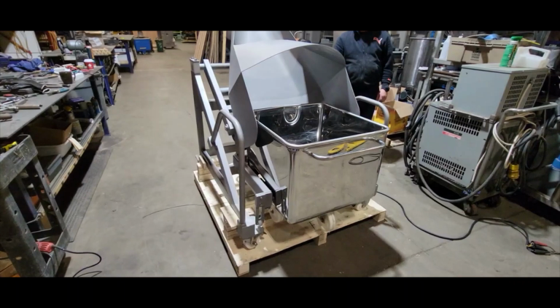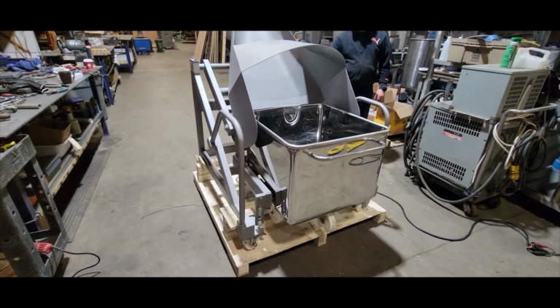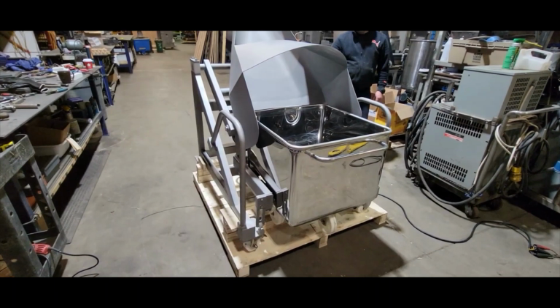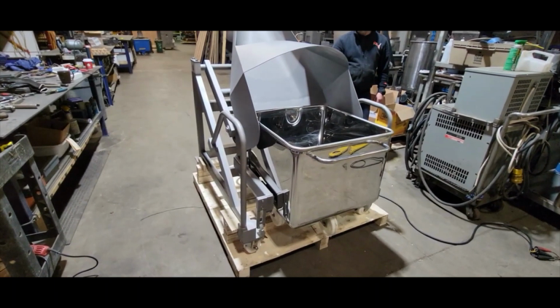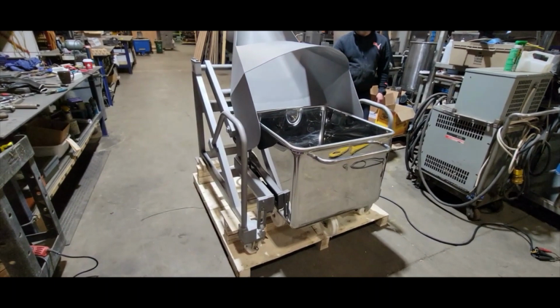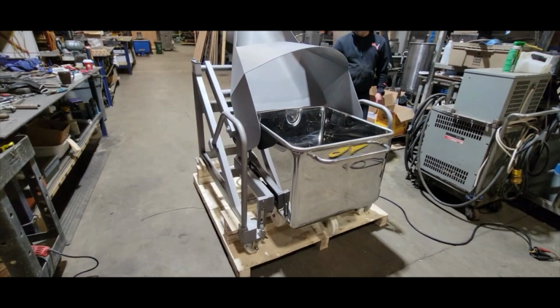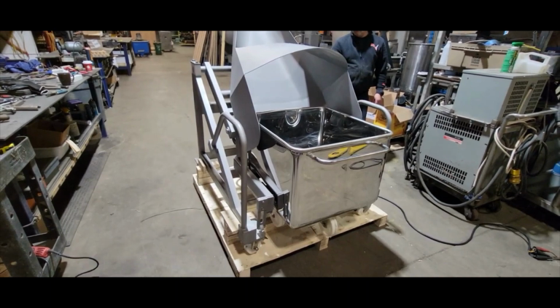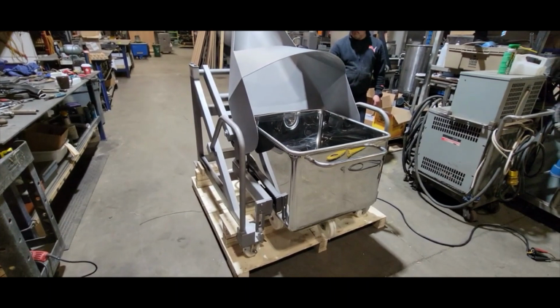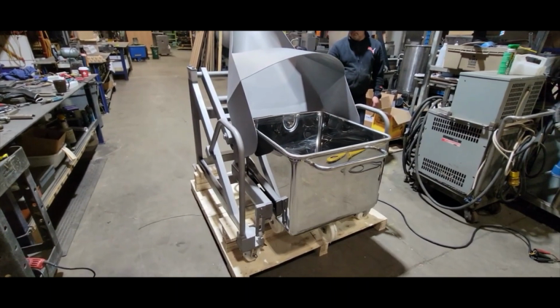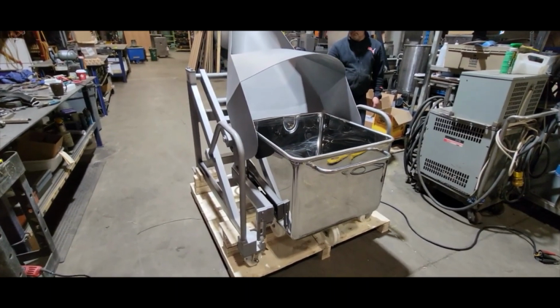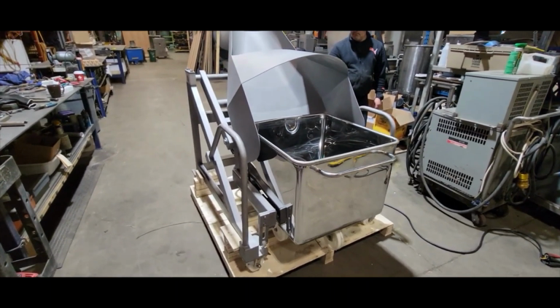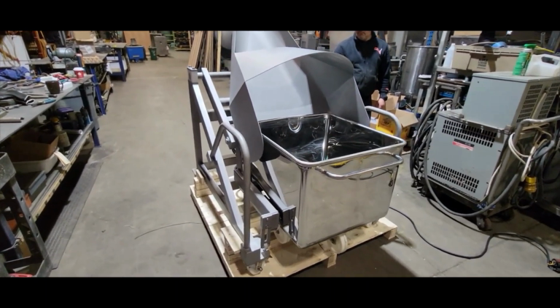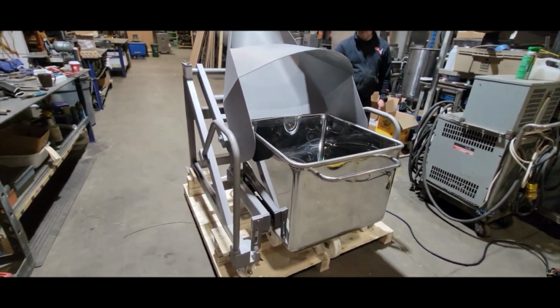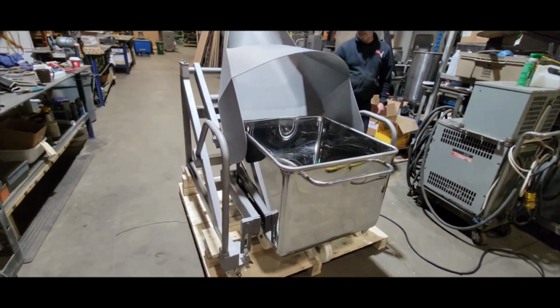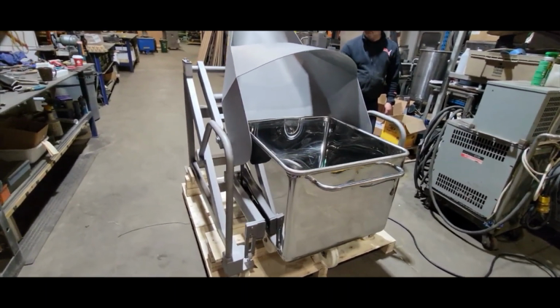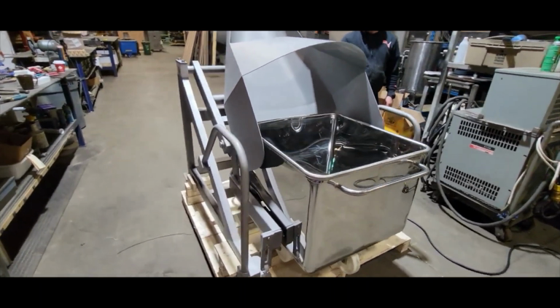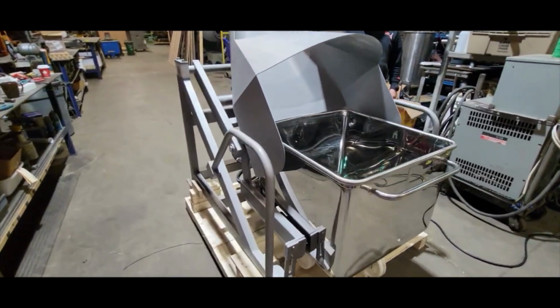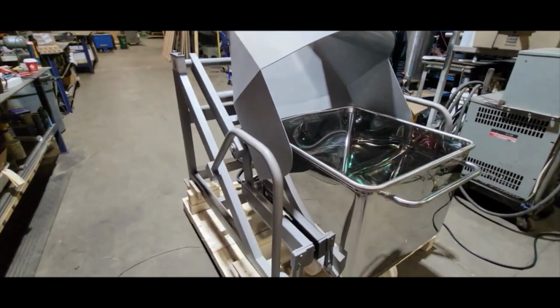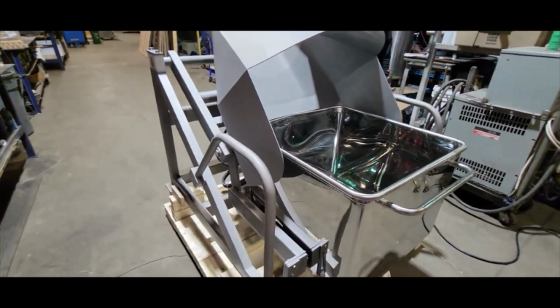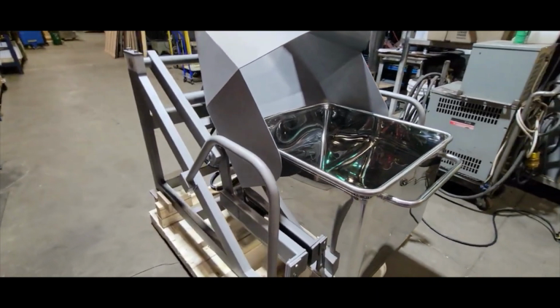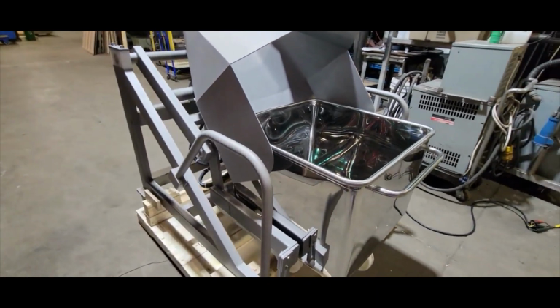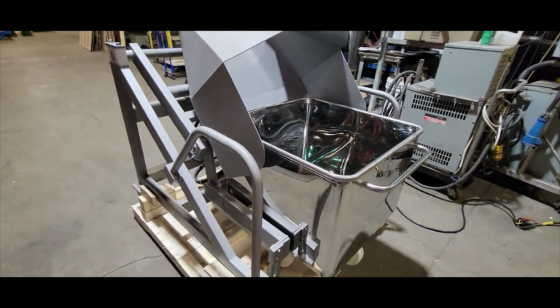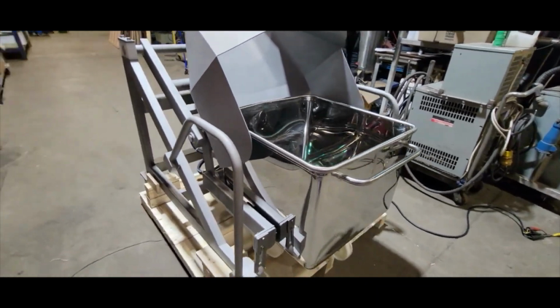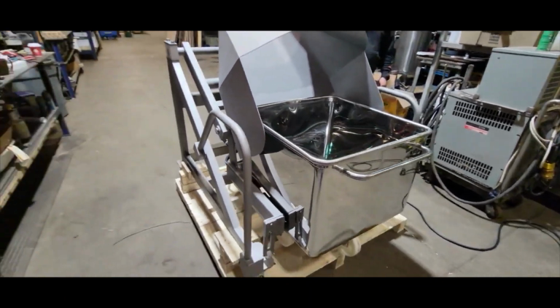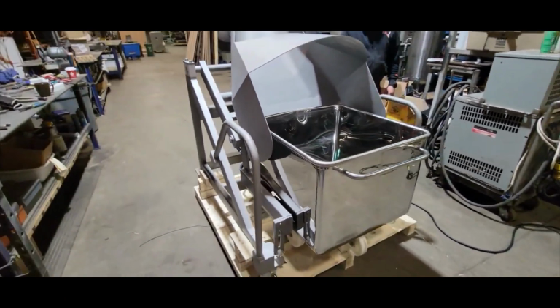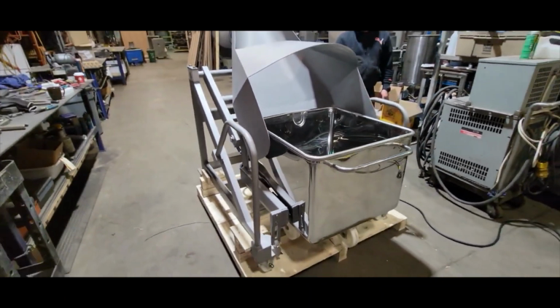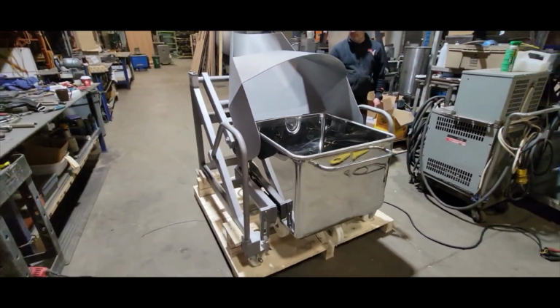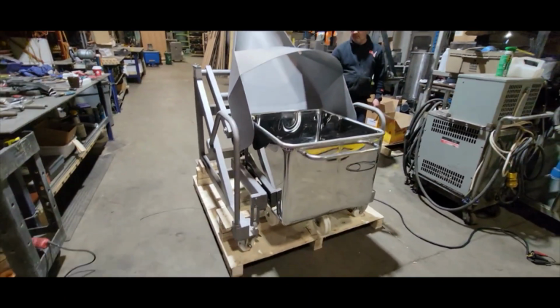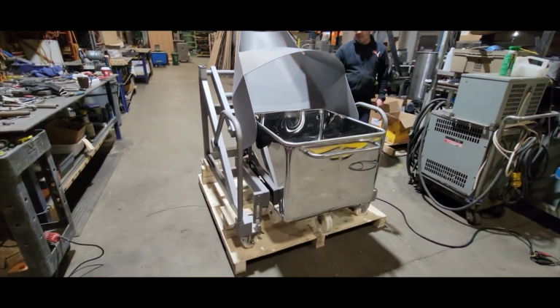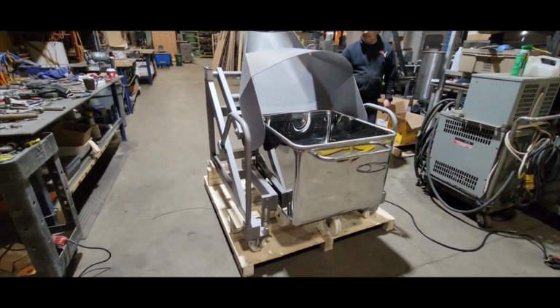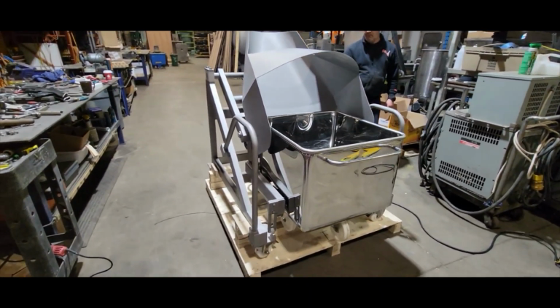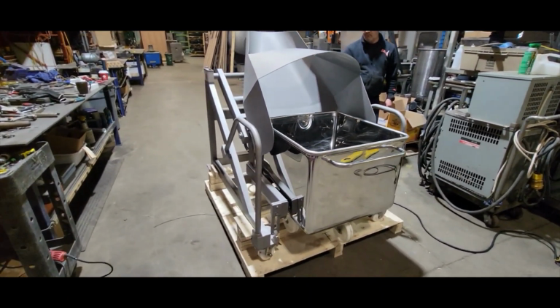Welcome to CM Machine Services. Here you see our buggy dumper. This is good for 200 liters, although we can make it for 300 liters as well, just on request.